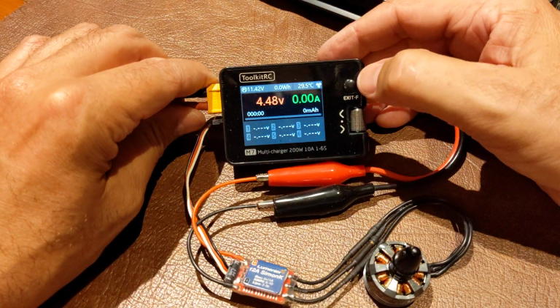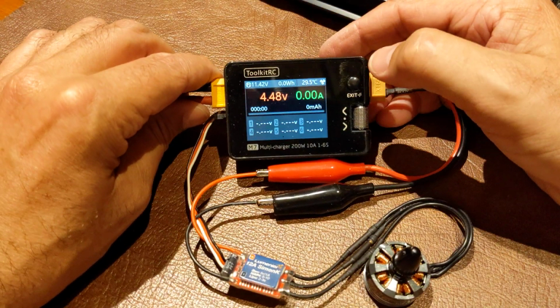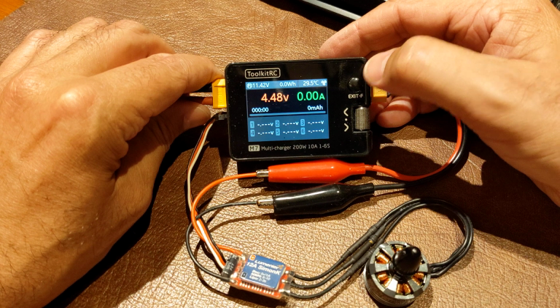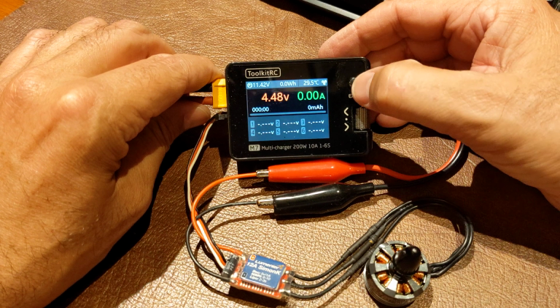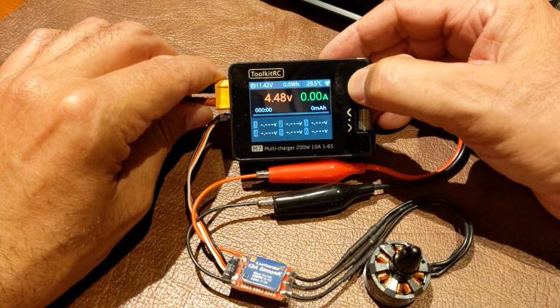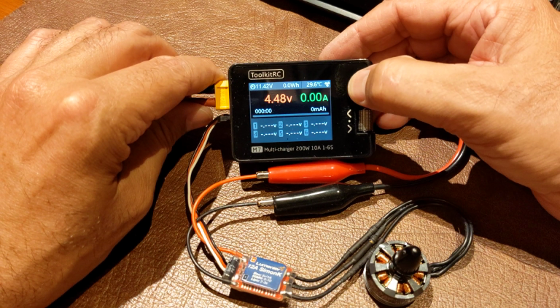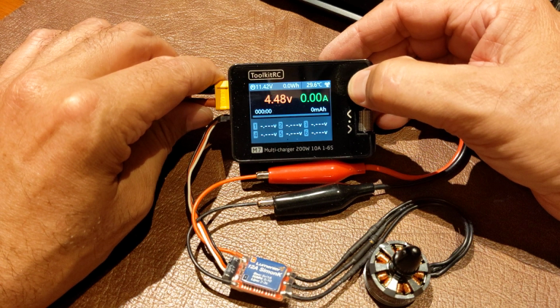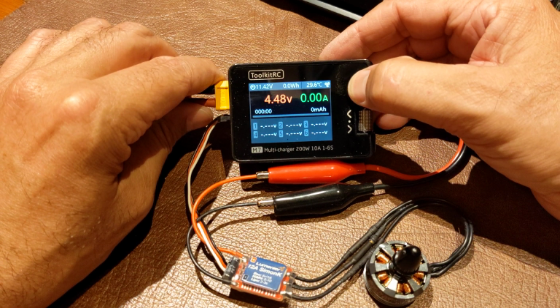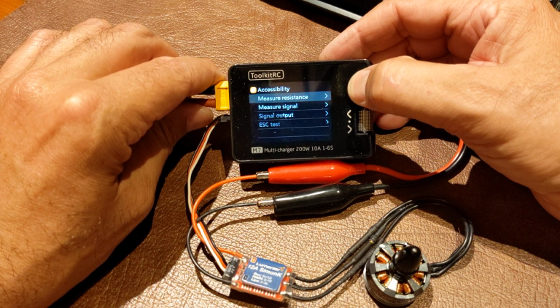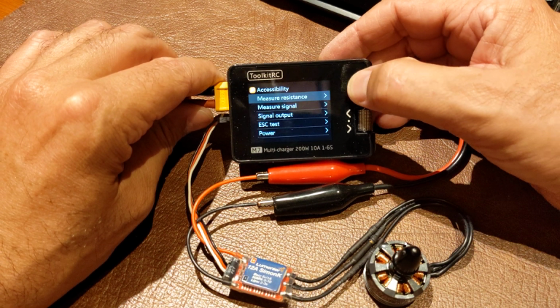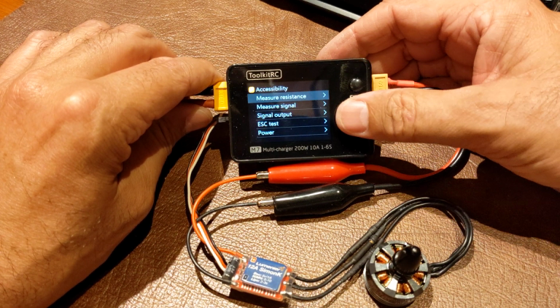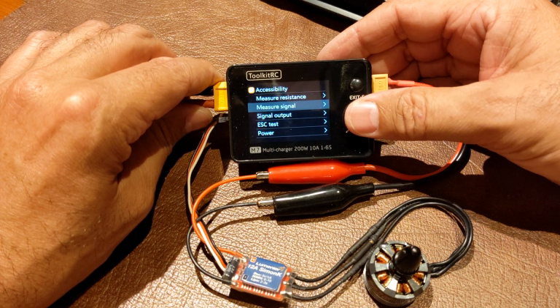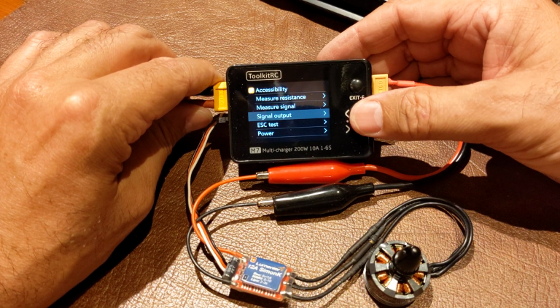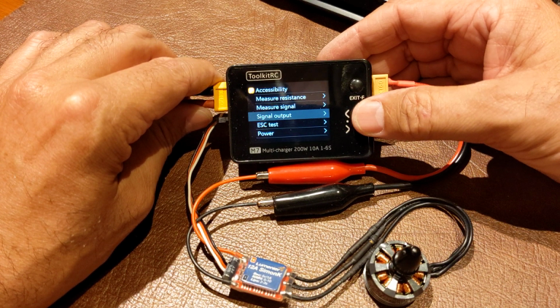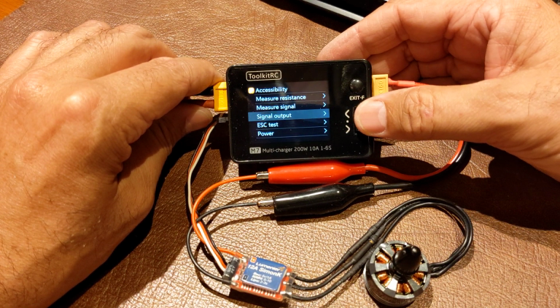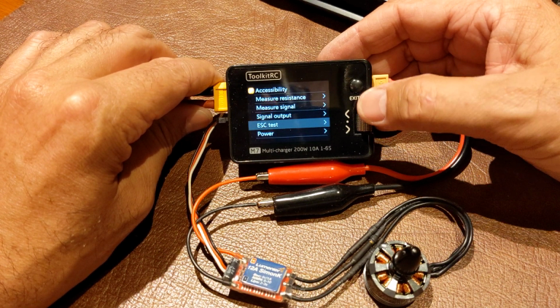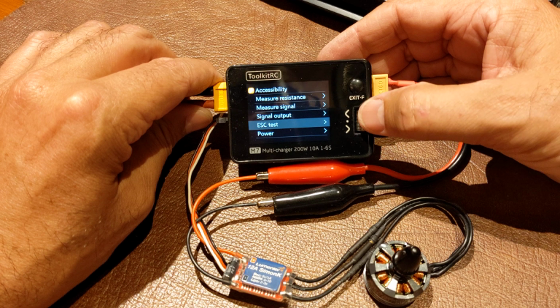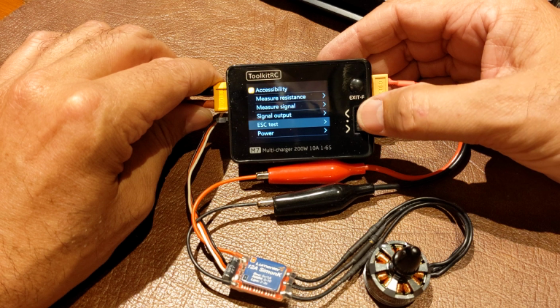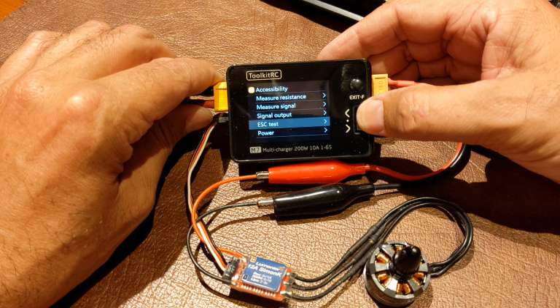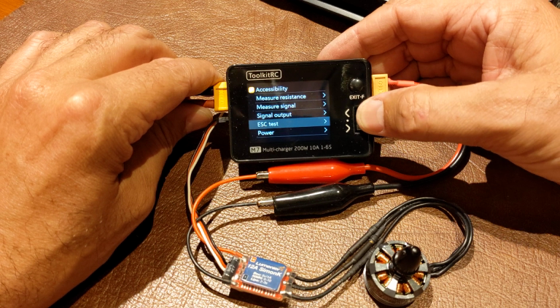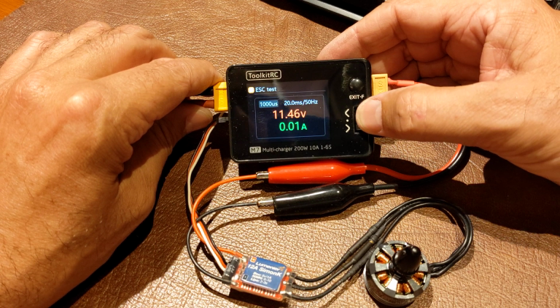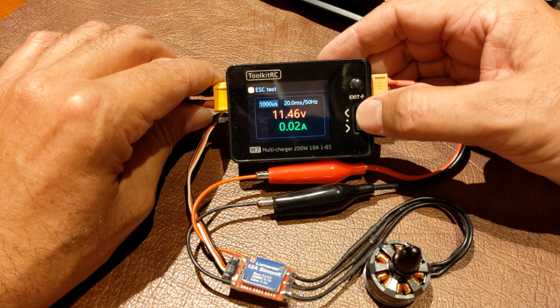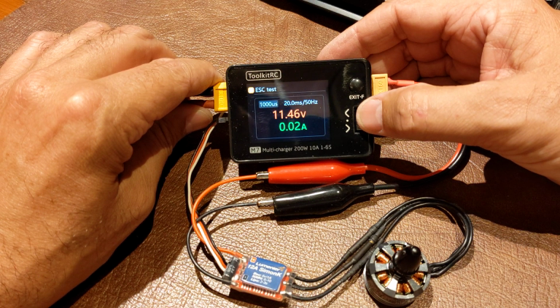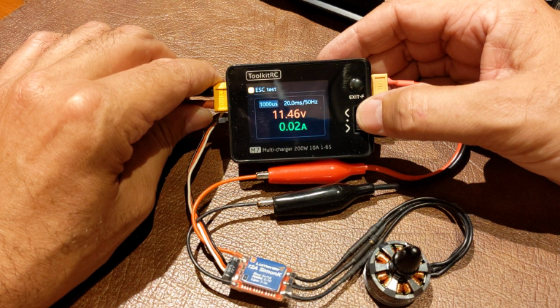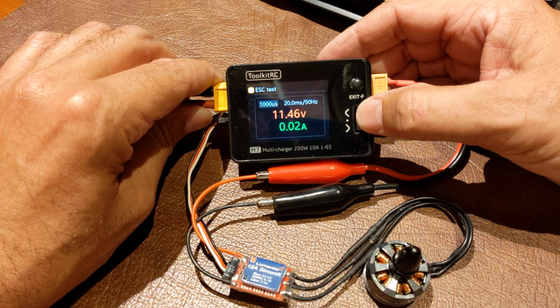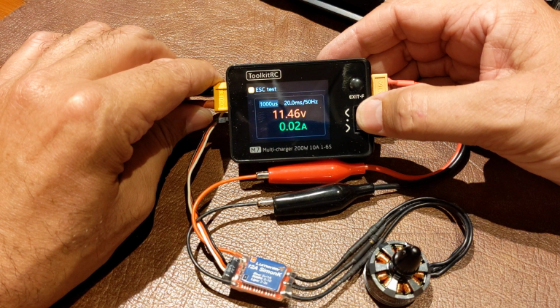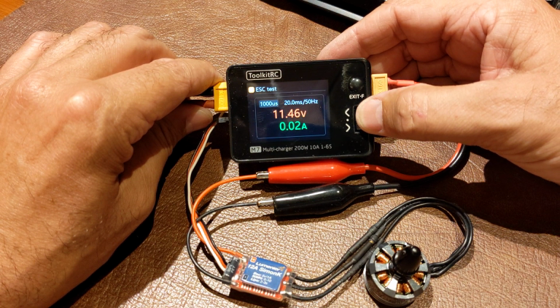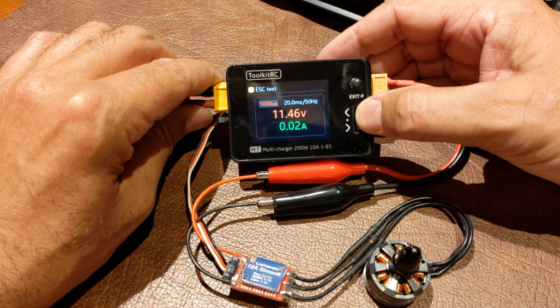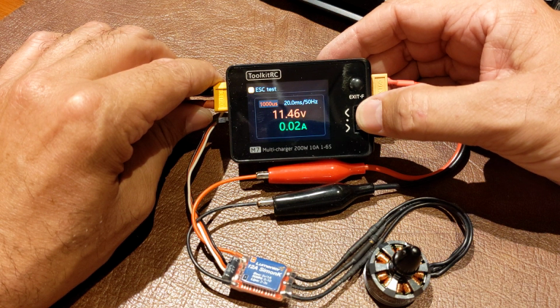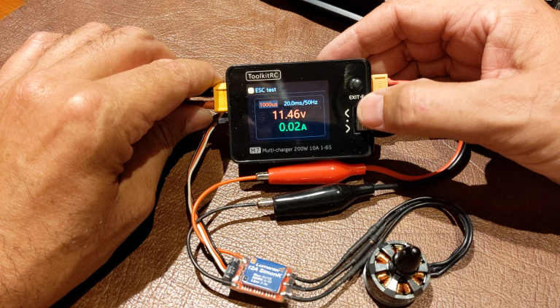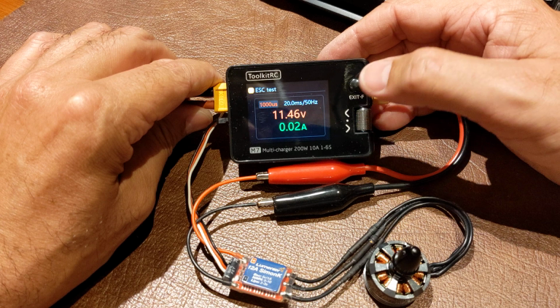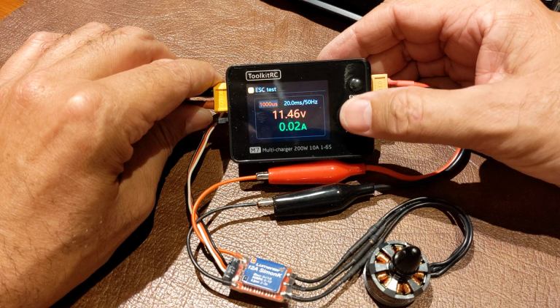Have it in dark mode. You long press the exit button and go to ESC test. Press it again.